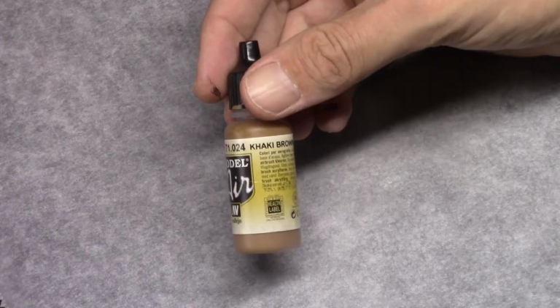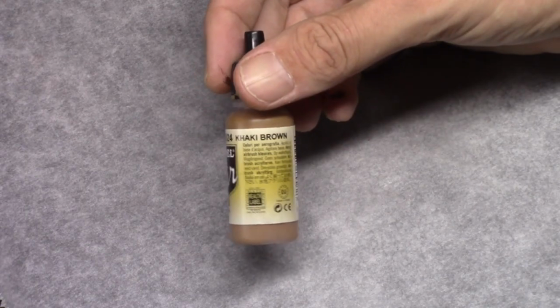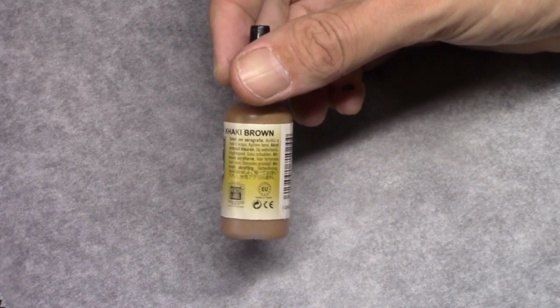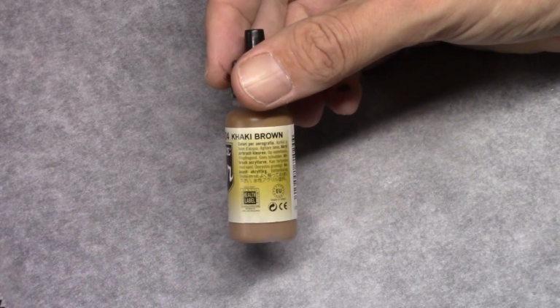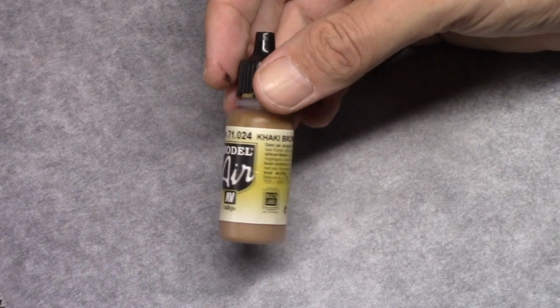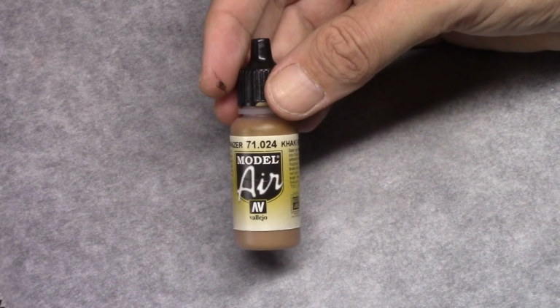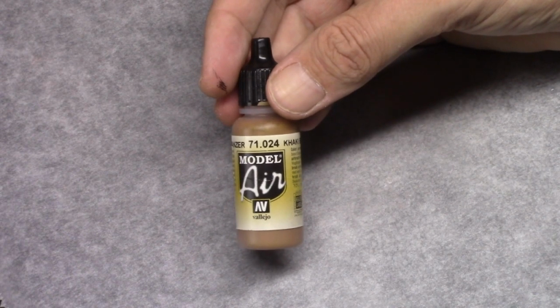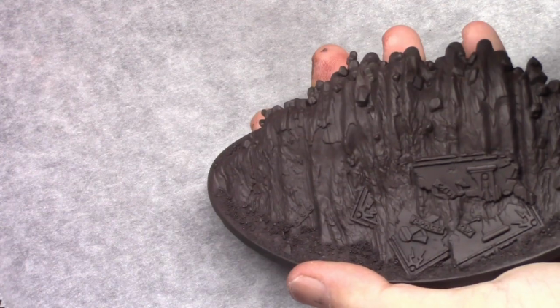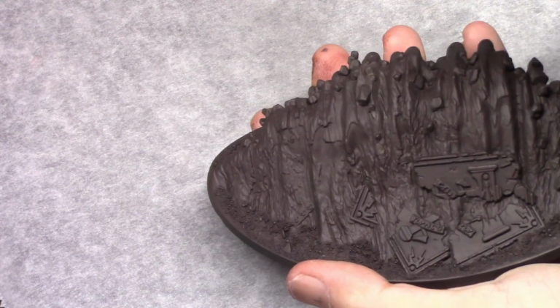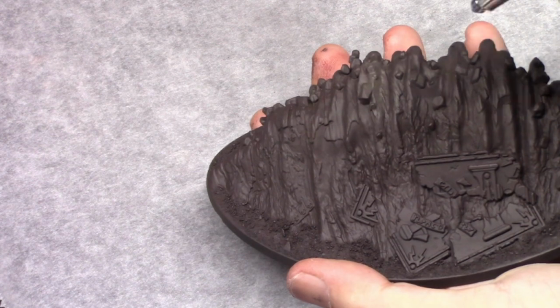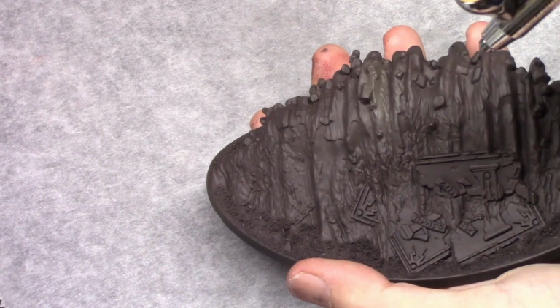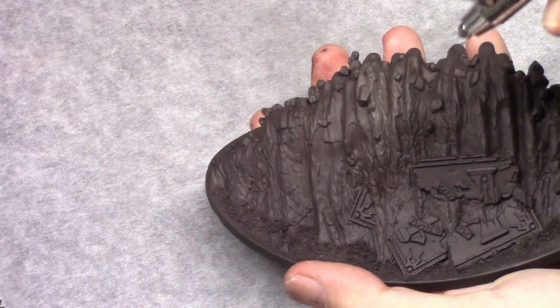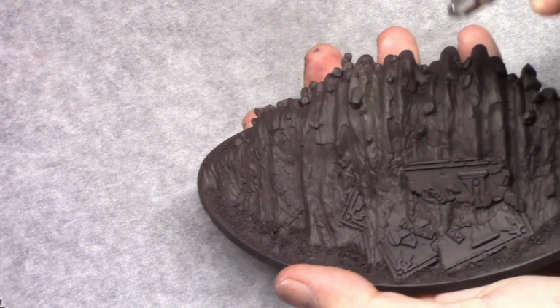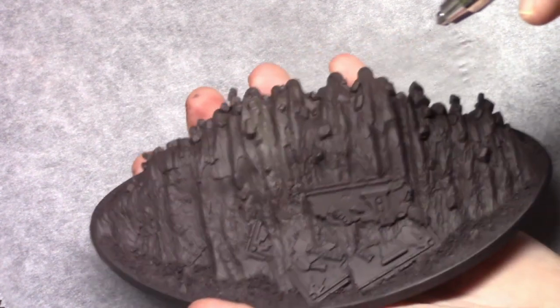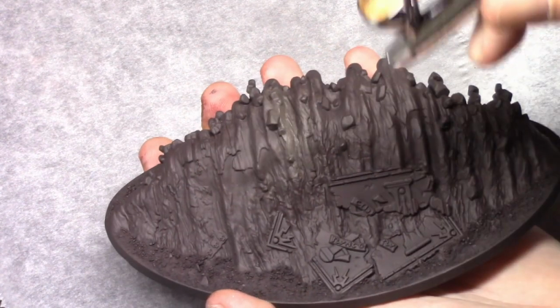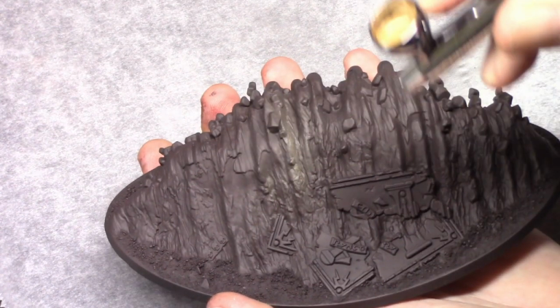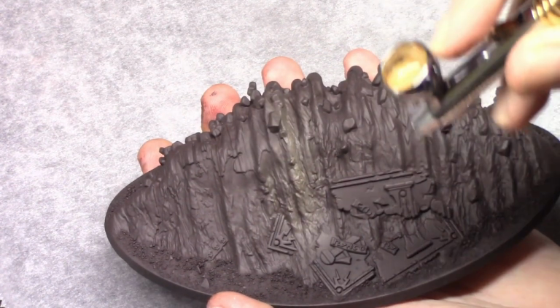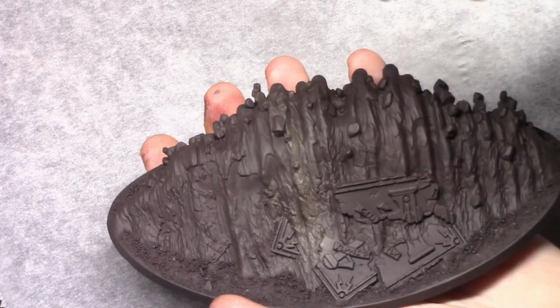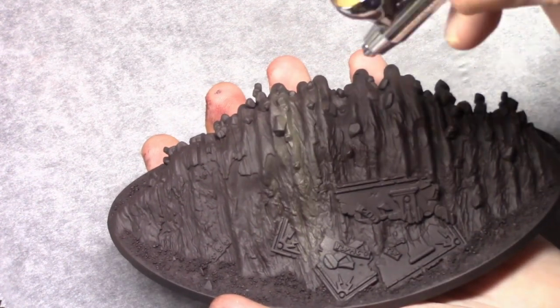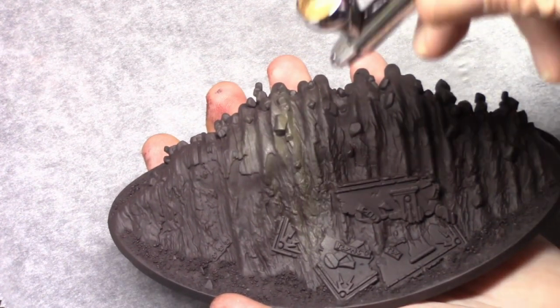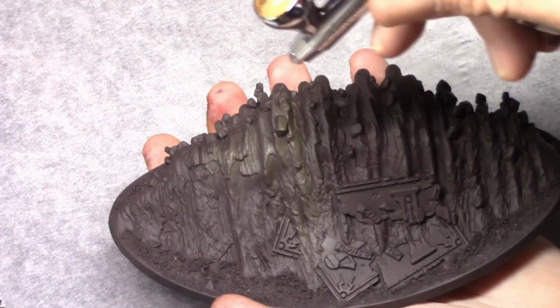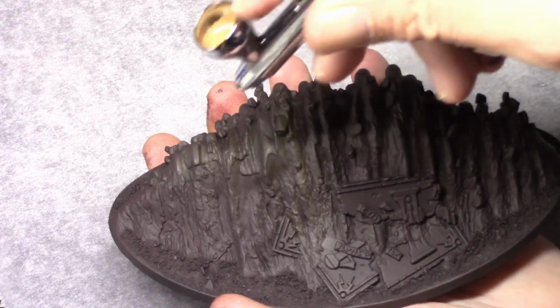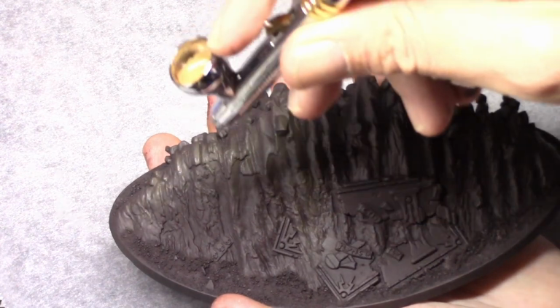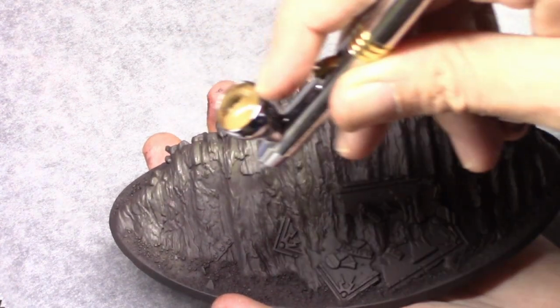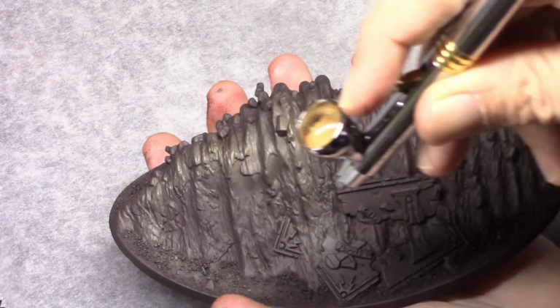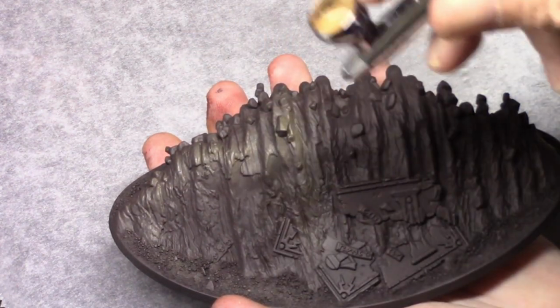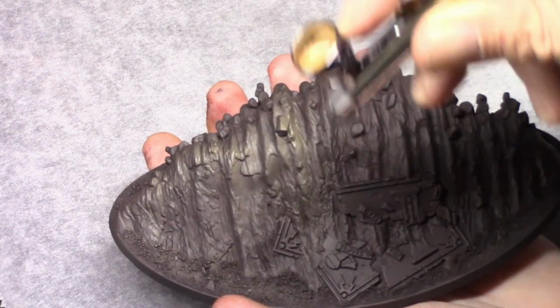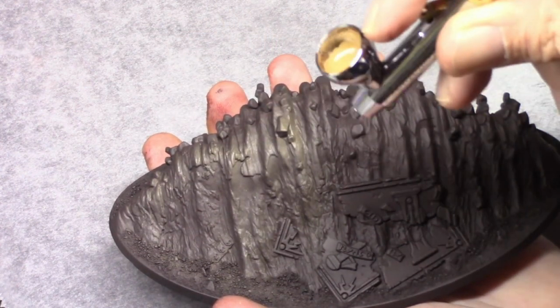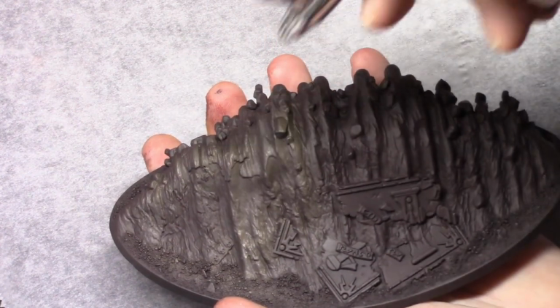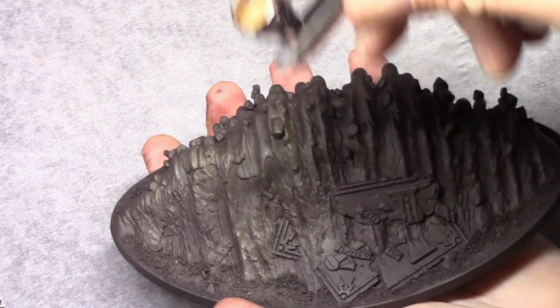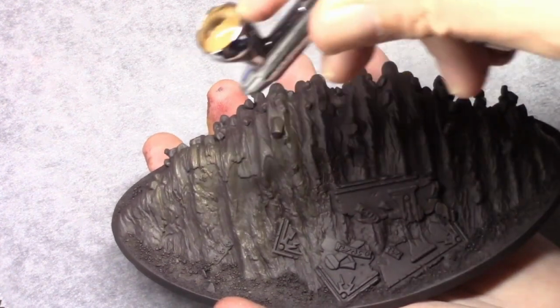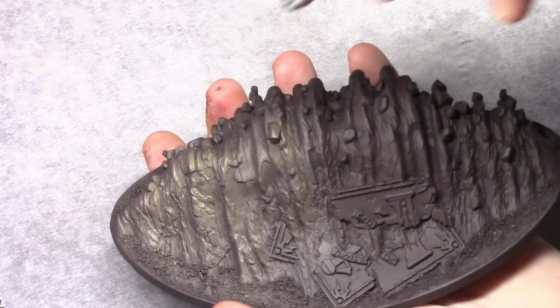Next, using Khaki Brown again through an airbrush, I highlight the model. If you don't own an airbrush you can do this by dry brushing as well. I use the airbrush to speed up these first couple of layers a bit.